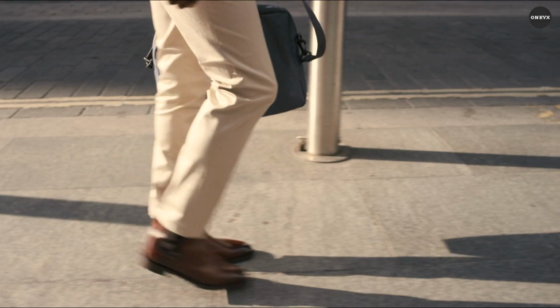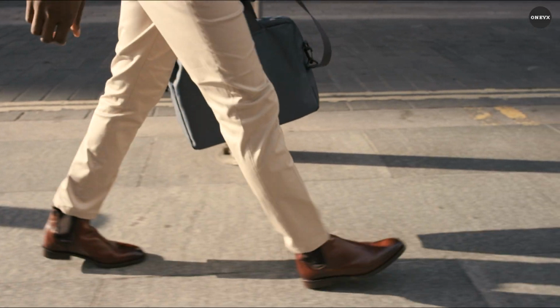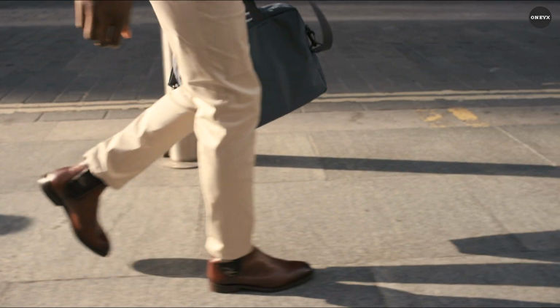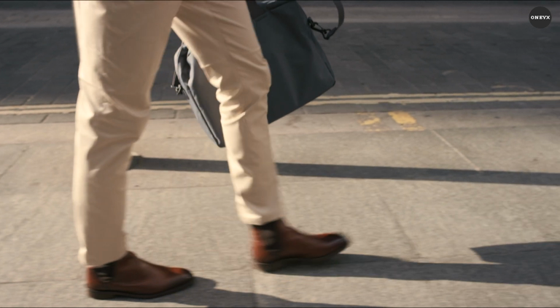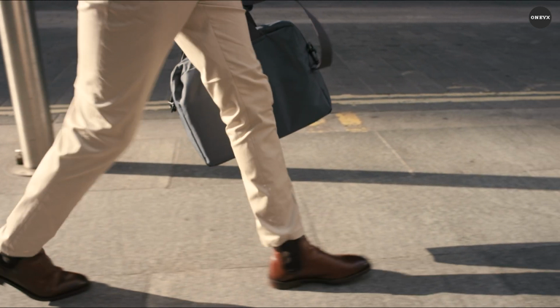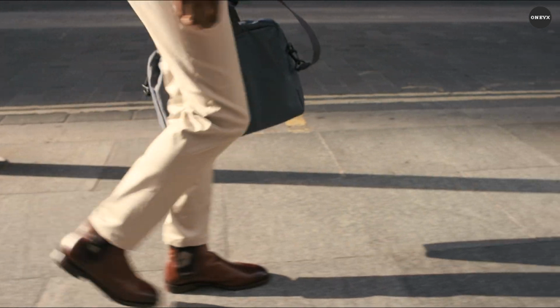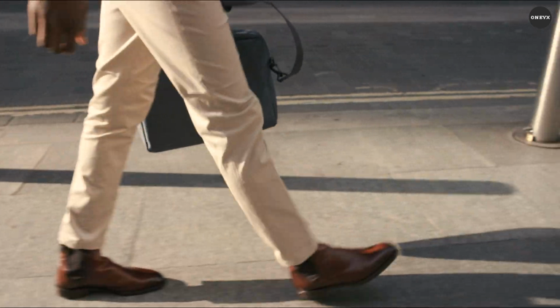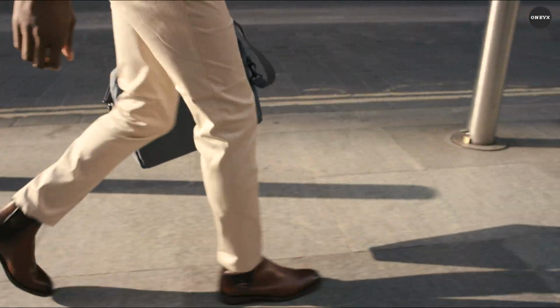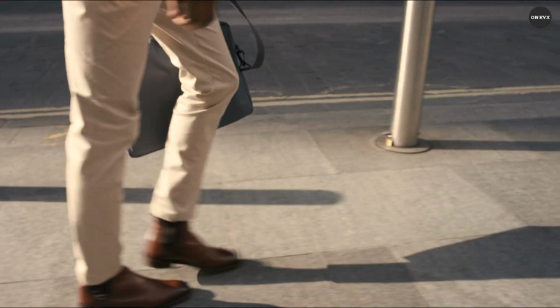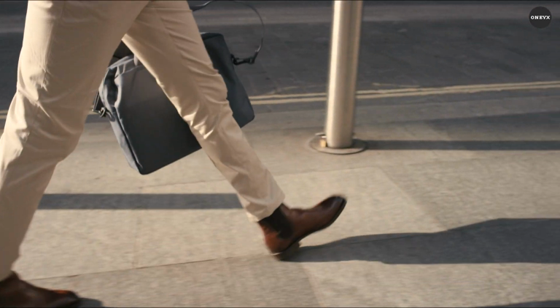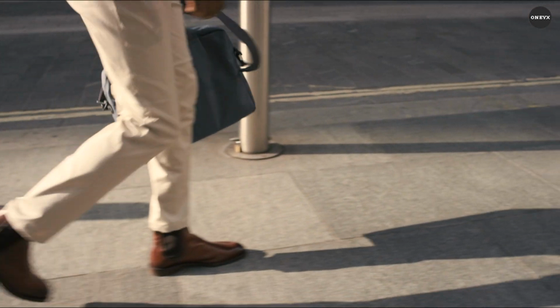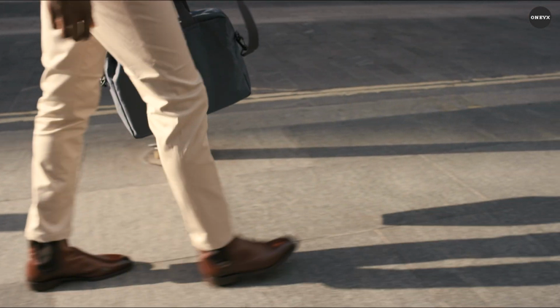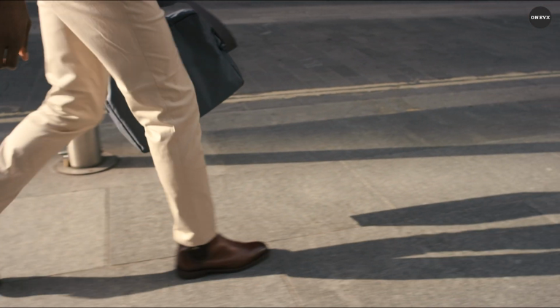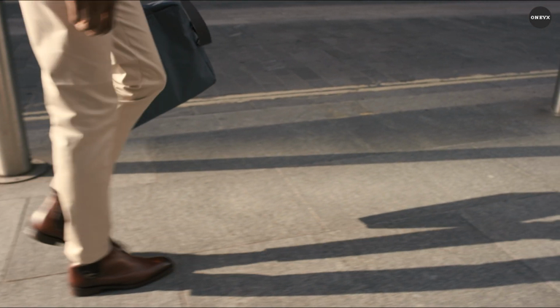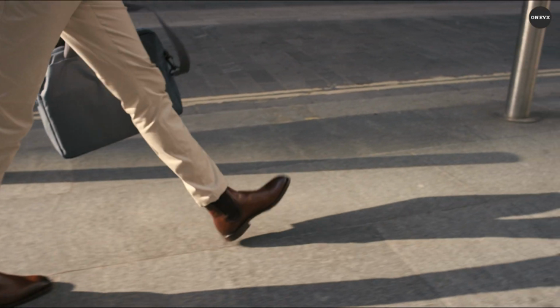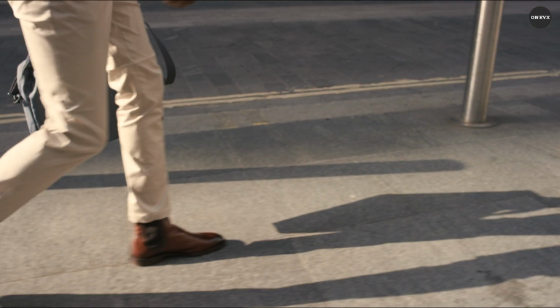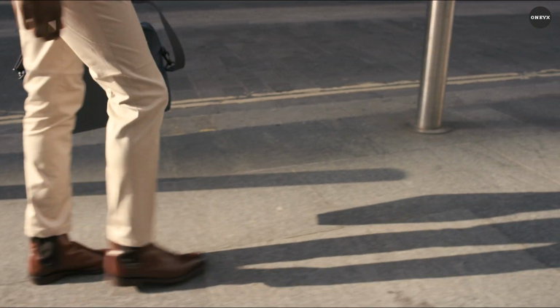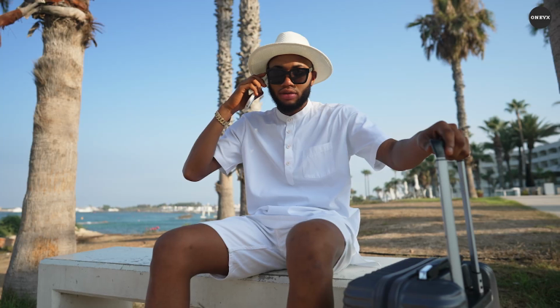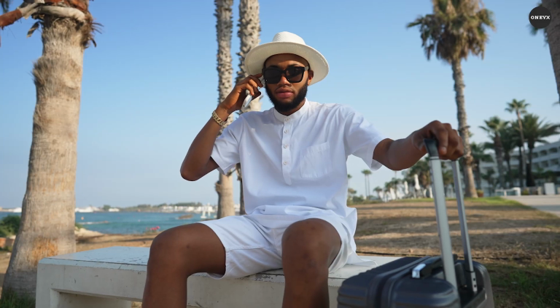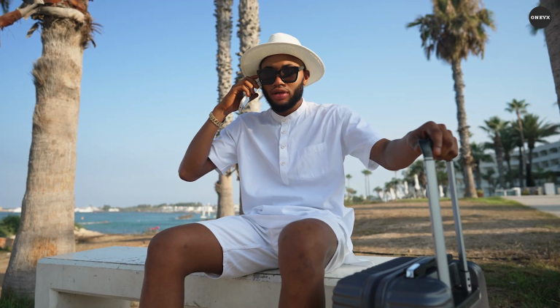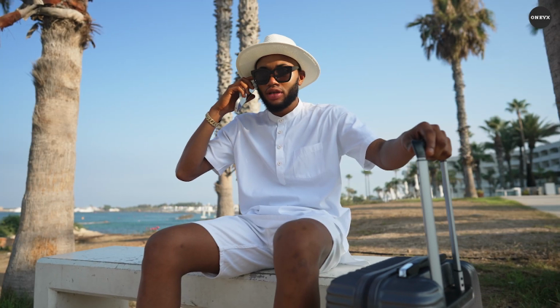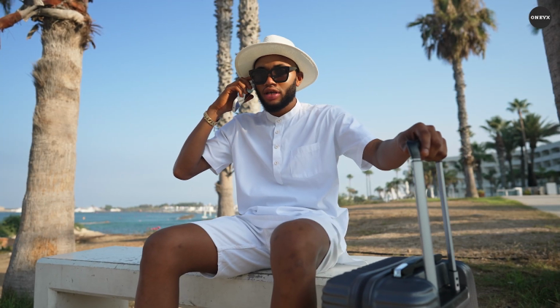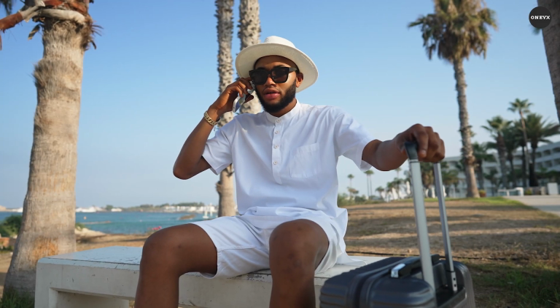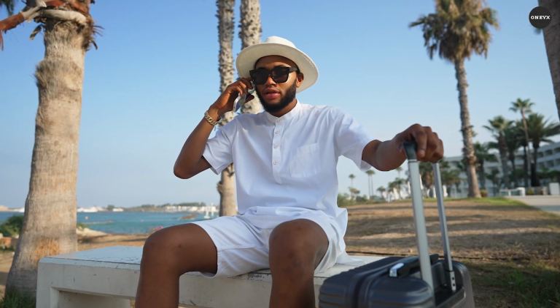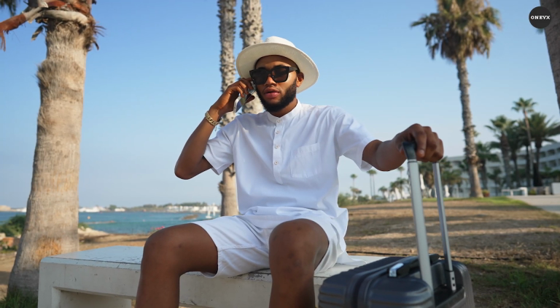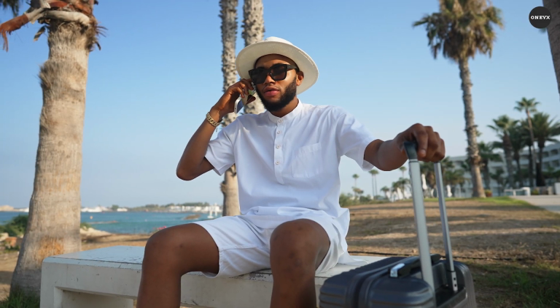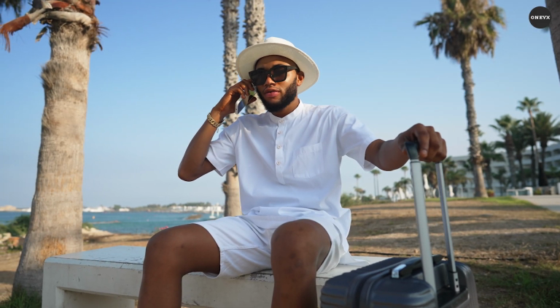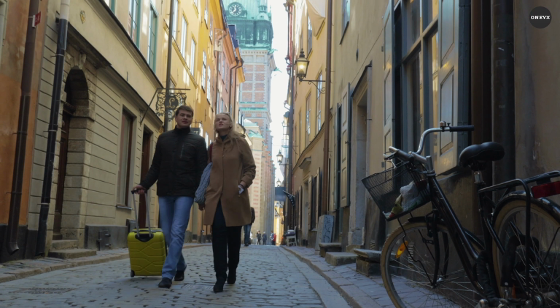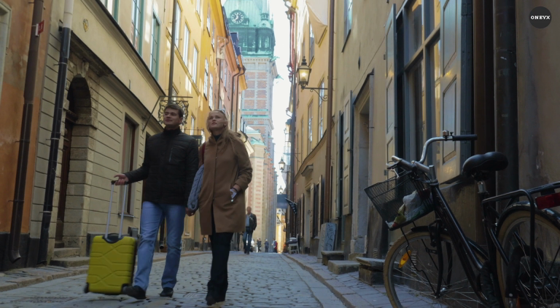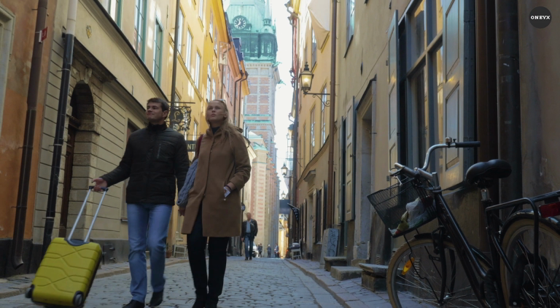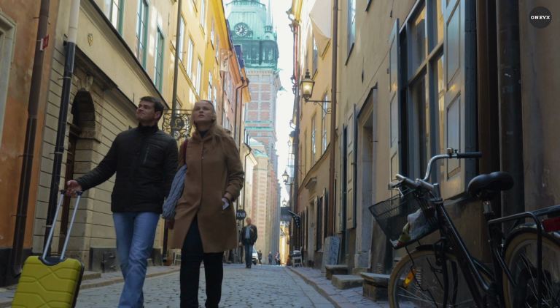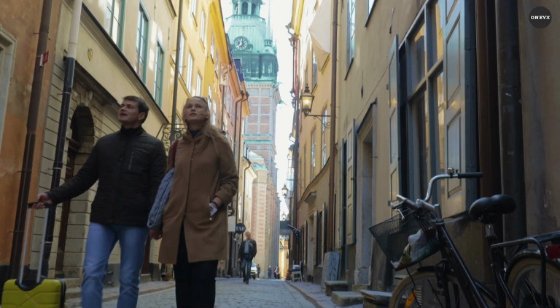Choose a size that accommodates your needs and personalise it with your initials or a monogram for a truly unique touch. This luxurious travel companion will elevate your summer adventures and ensure you arrive in style.